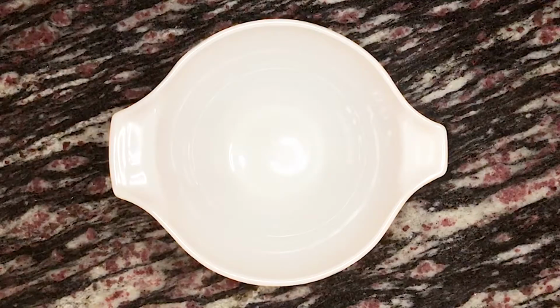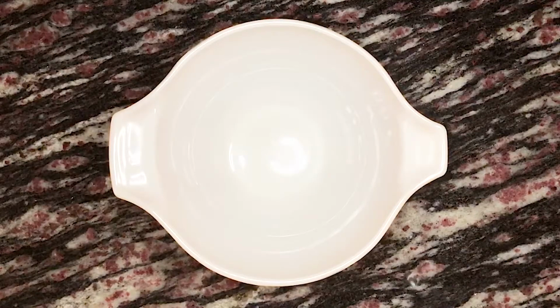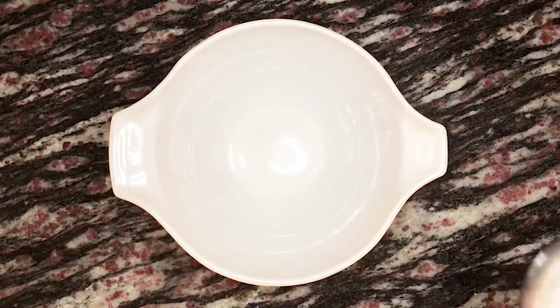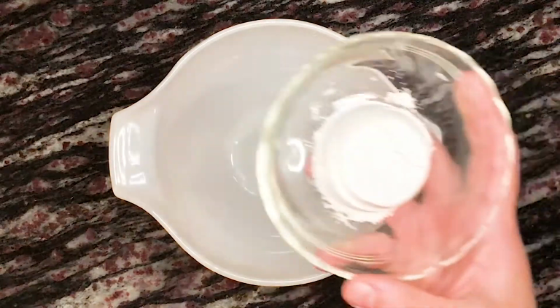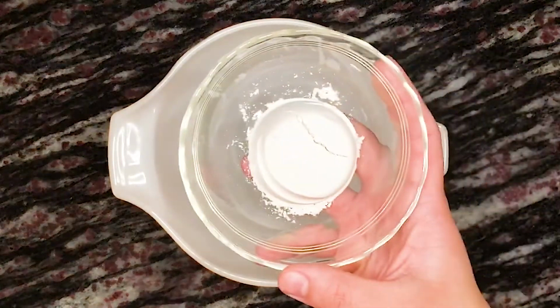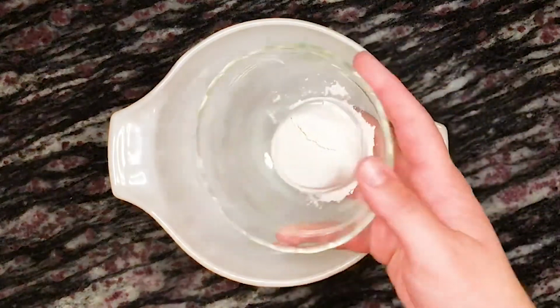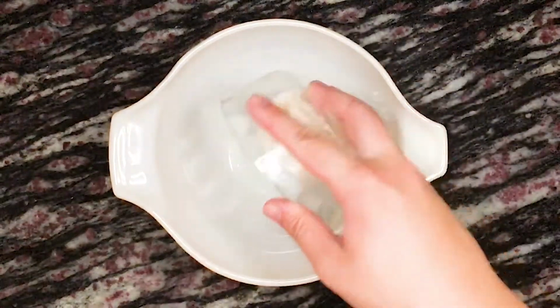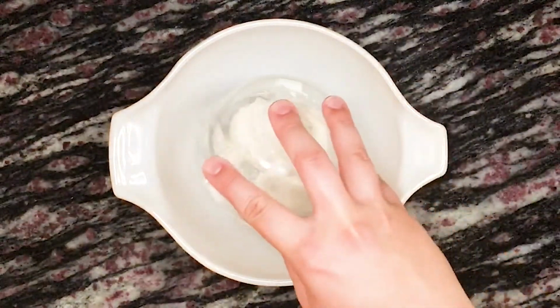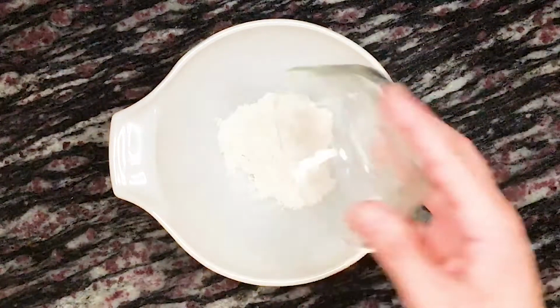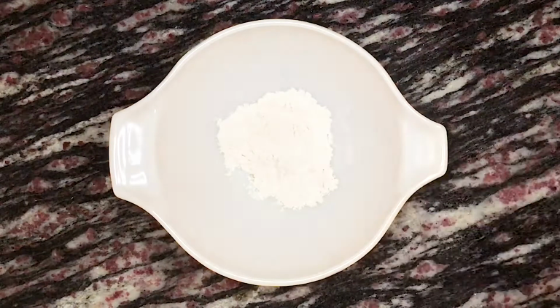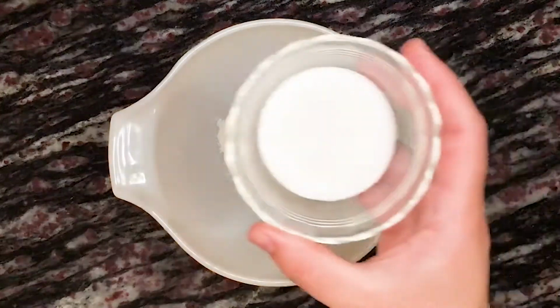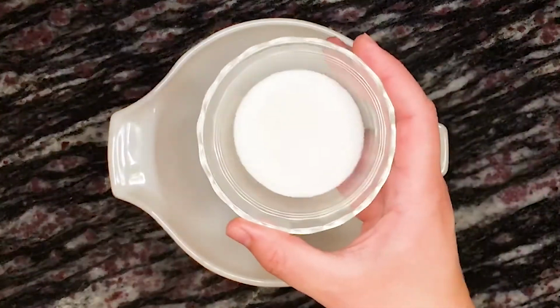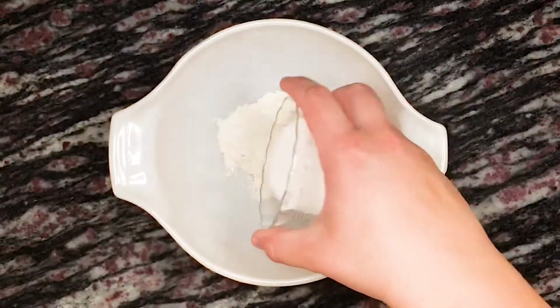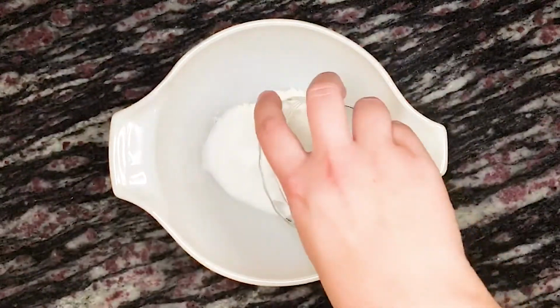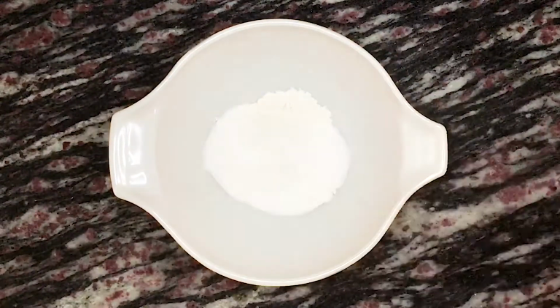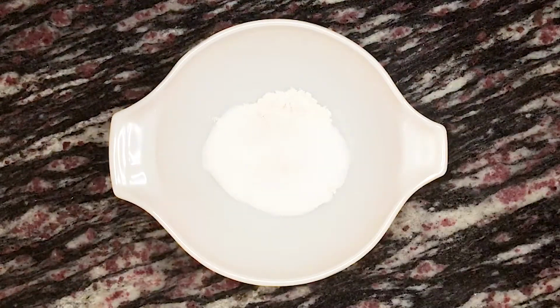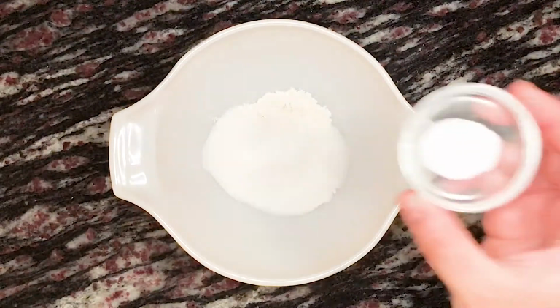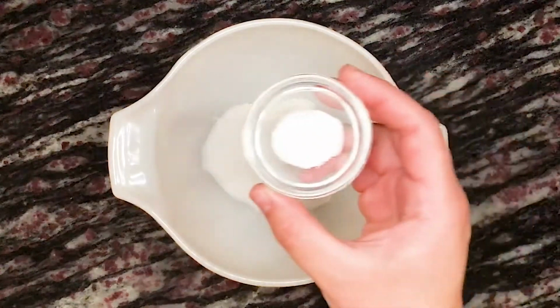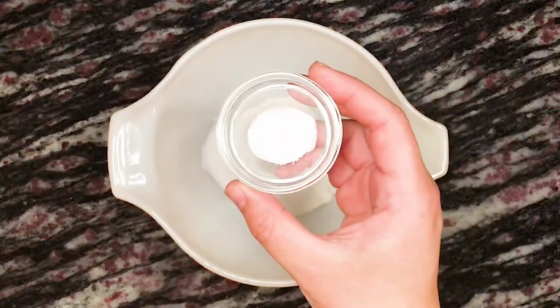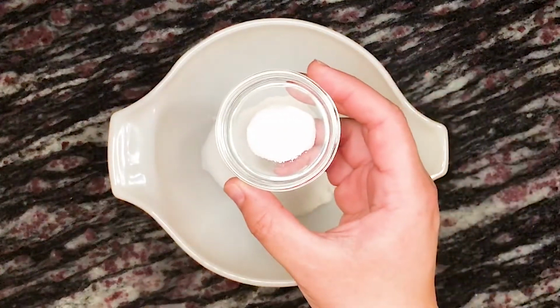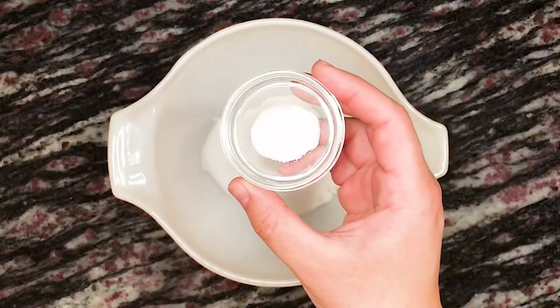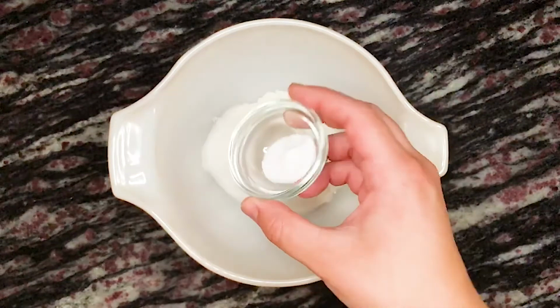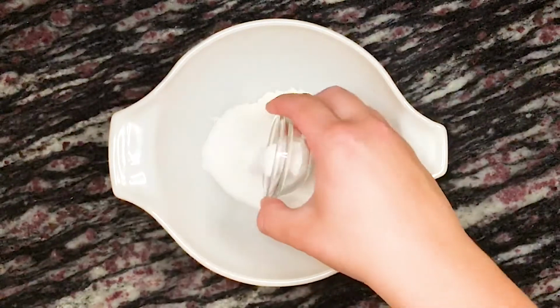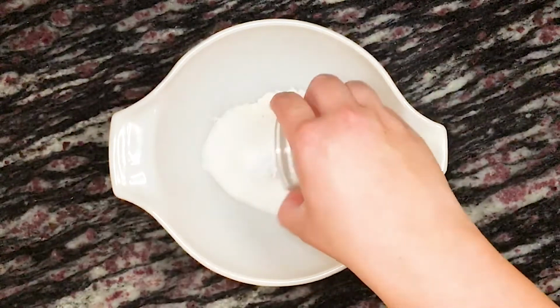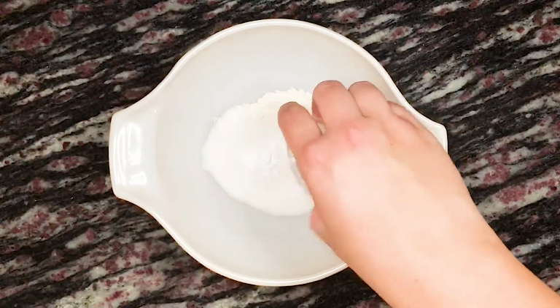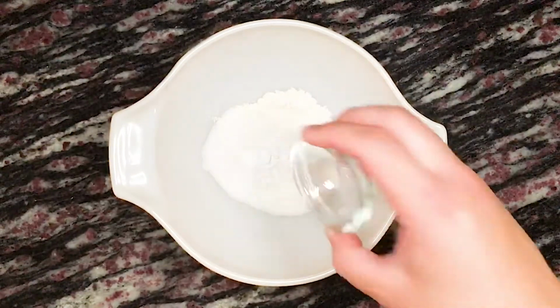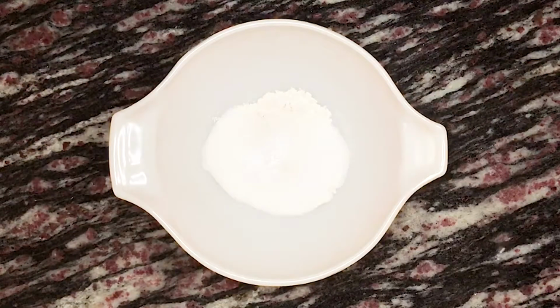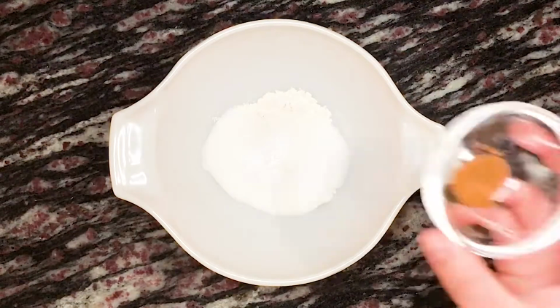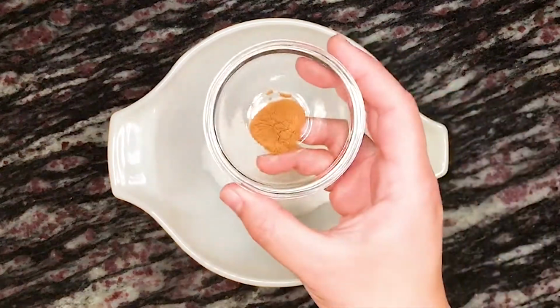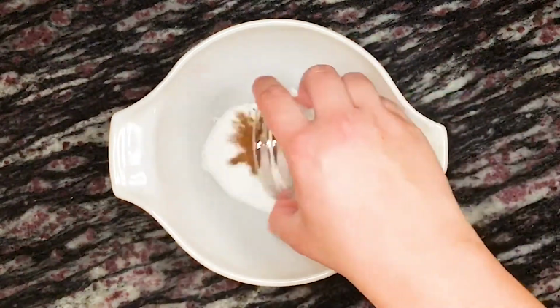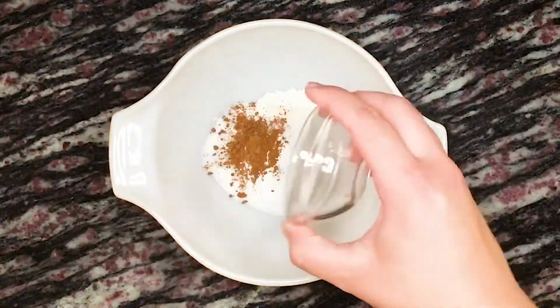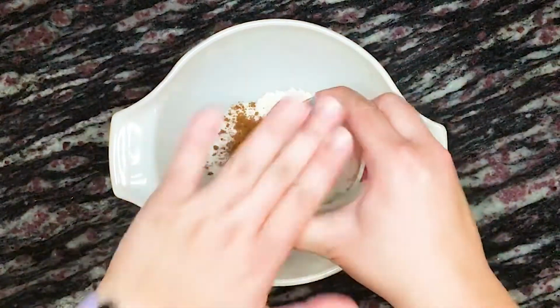To a mixing bowl we're adding a quarter cup or 35 grams of all-purpose flour, three tablespoons of granulated sugar, a quarter teaspoon of baking powder, an eighth teaspoon of baking soda, an eighth teaspoon of salt, and a half teaspoon of pumpkin pie spice.